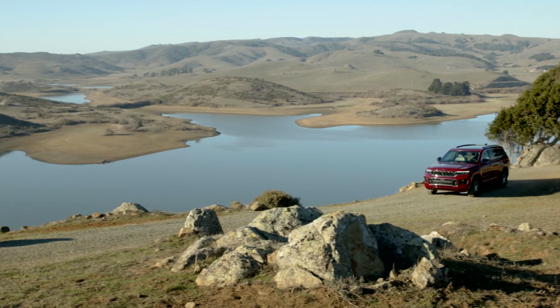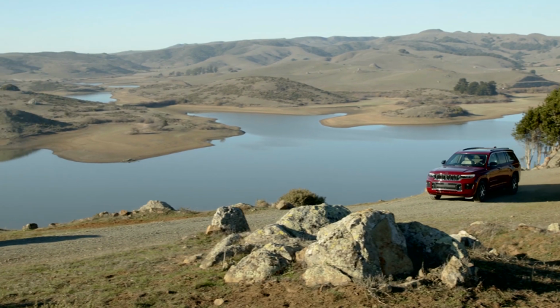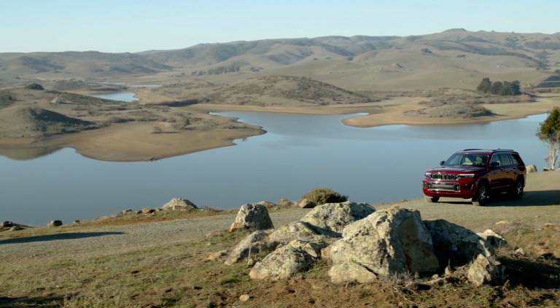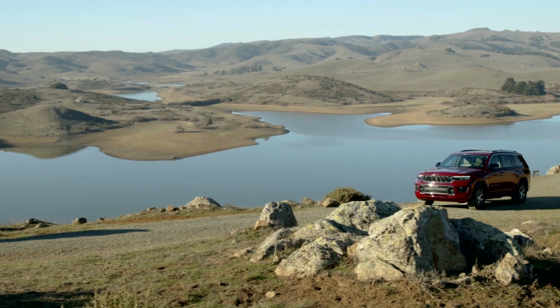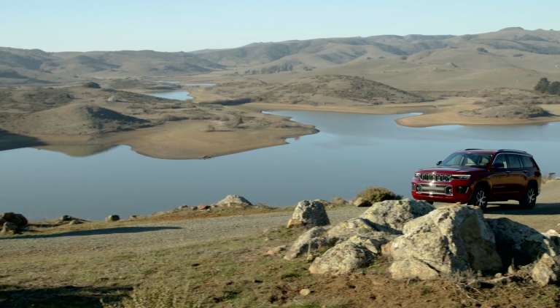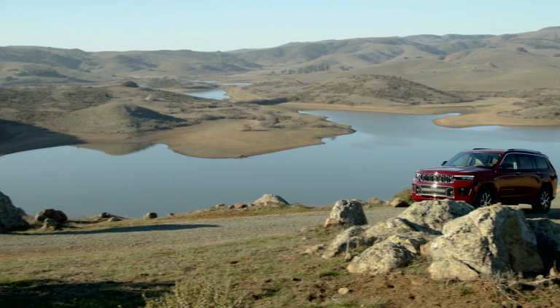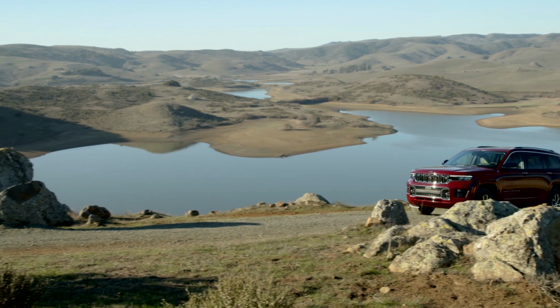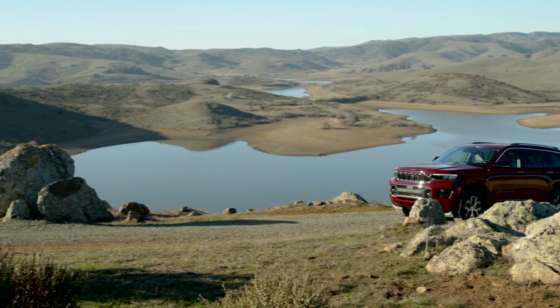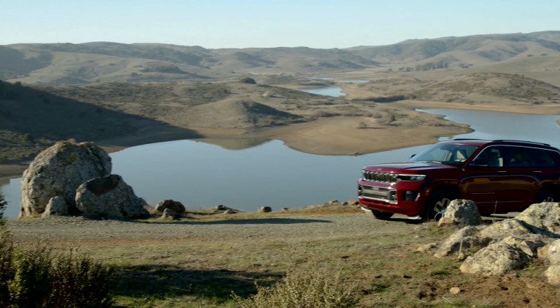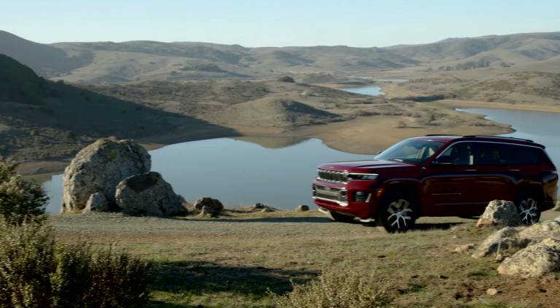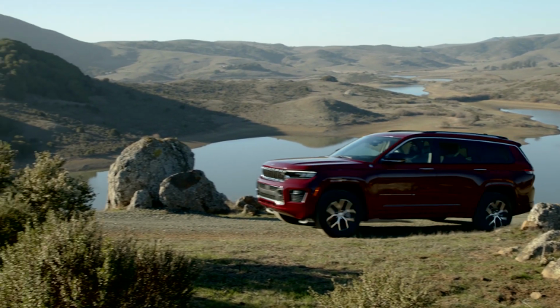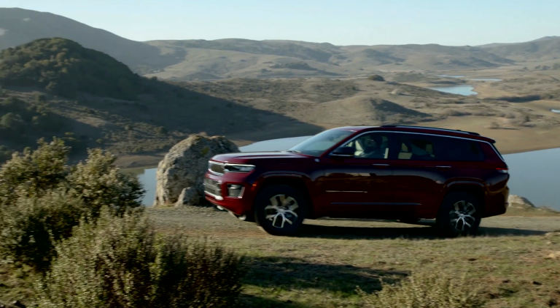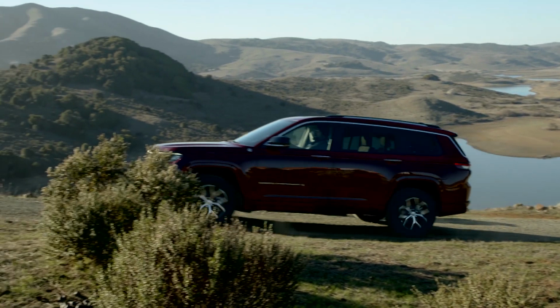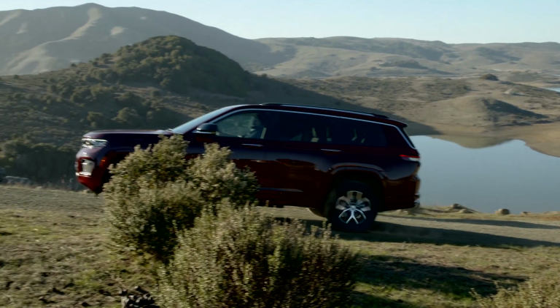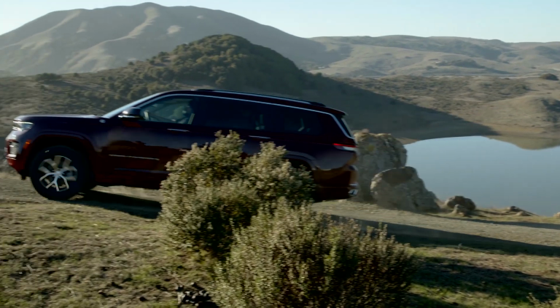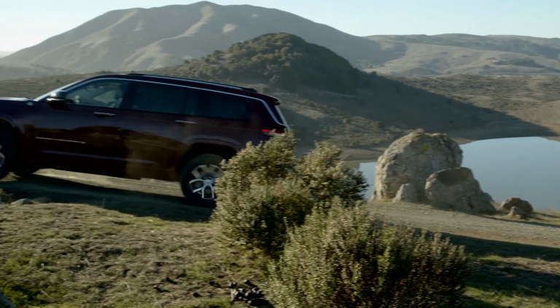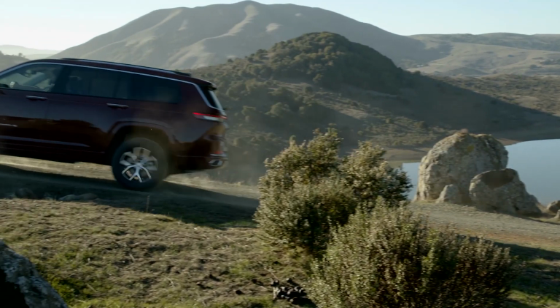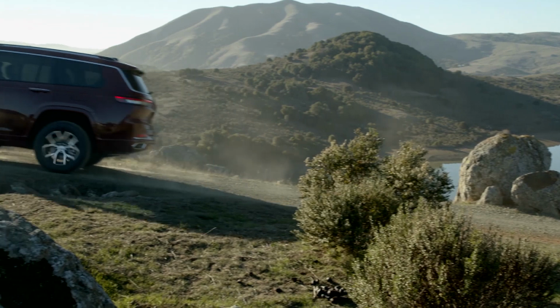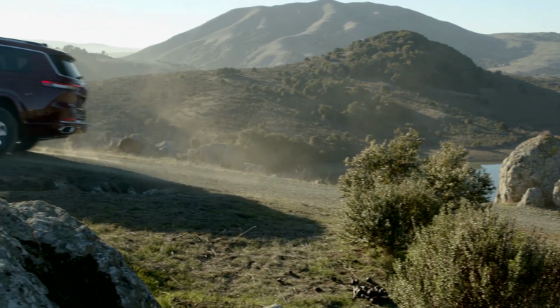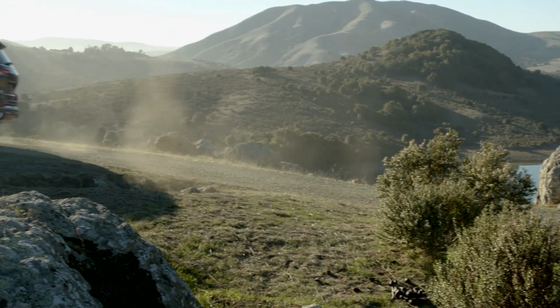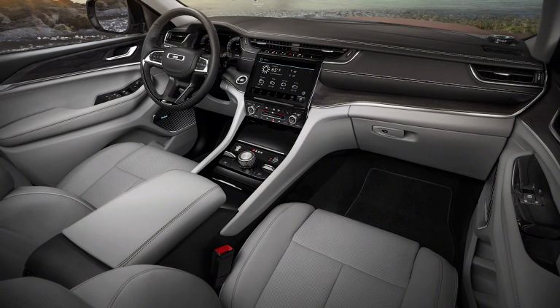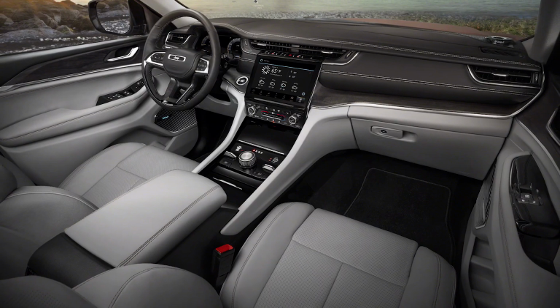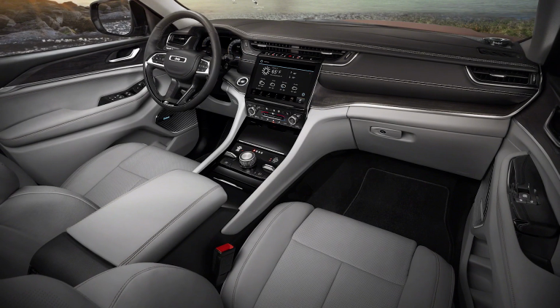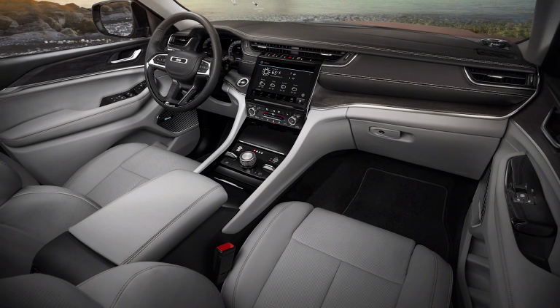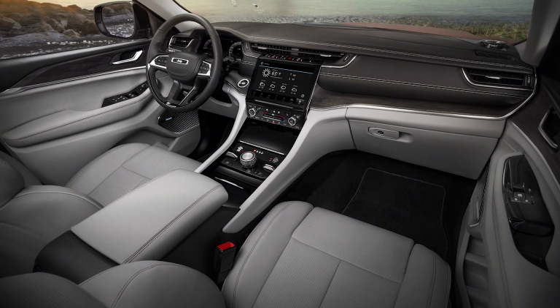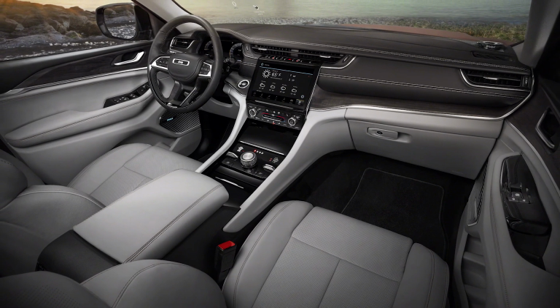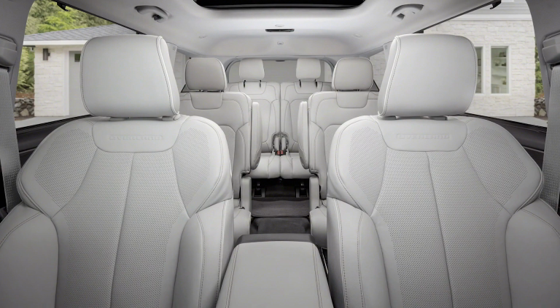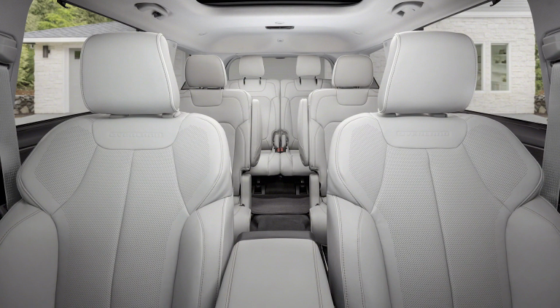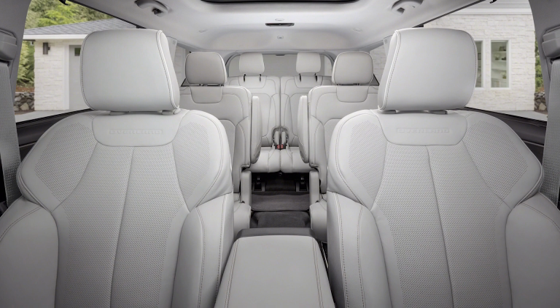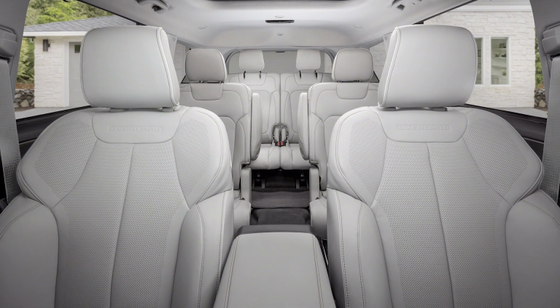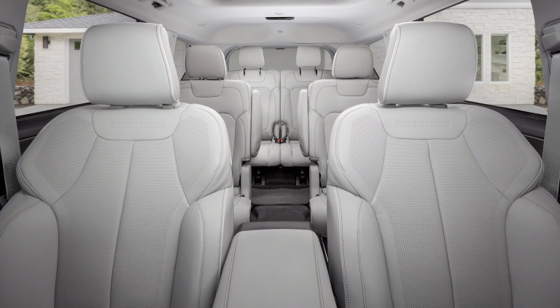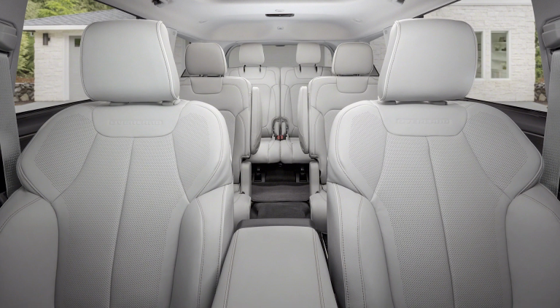Throw in the Quadra-Lift air suspension which raises the body by 61mm, and the new Grand Cherokee boasts impressive numbers. Inside, the cabin is thoroughly modern, with upmarket materials and a fetching style.